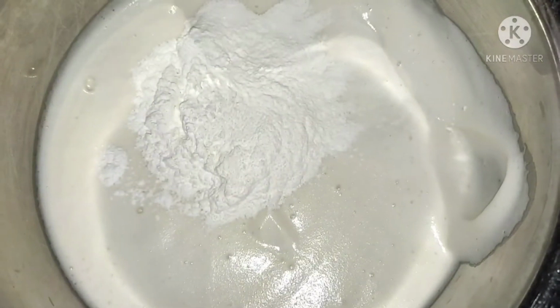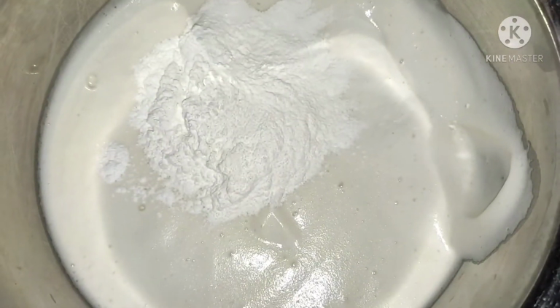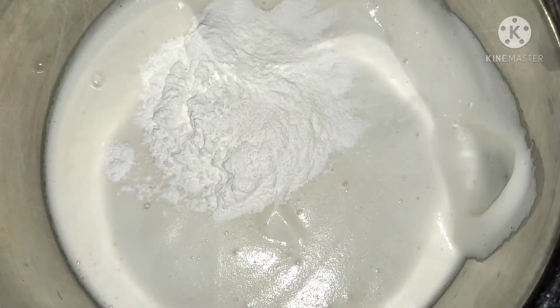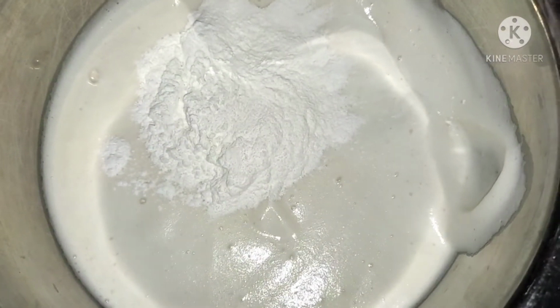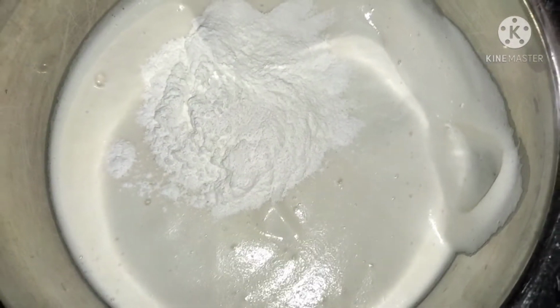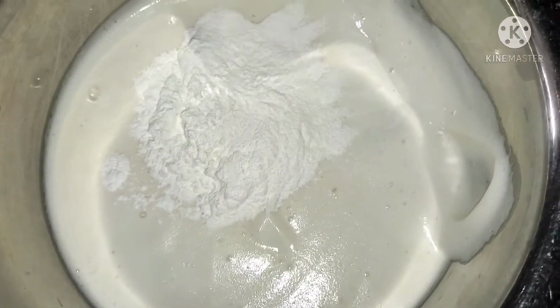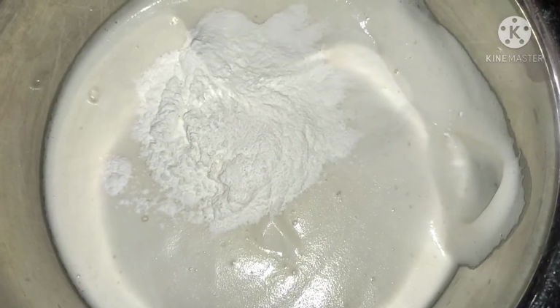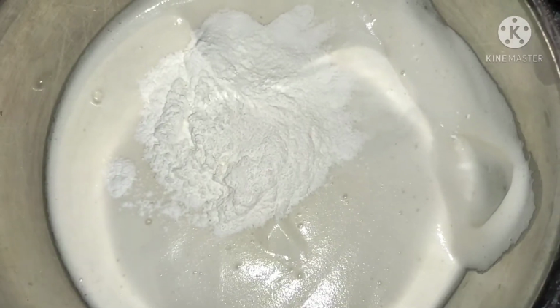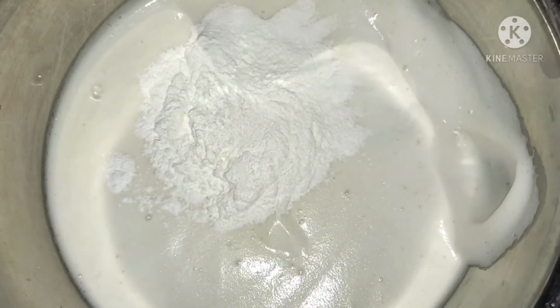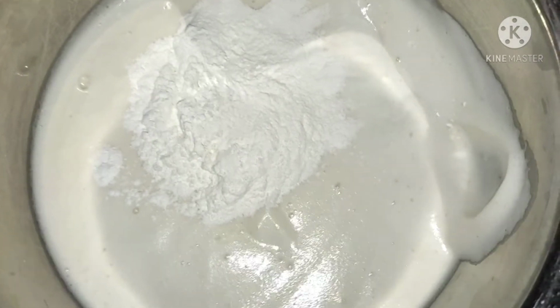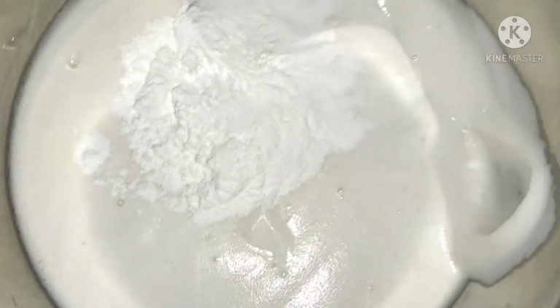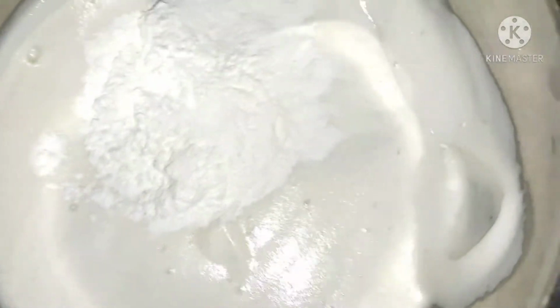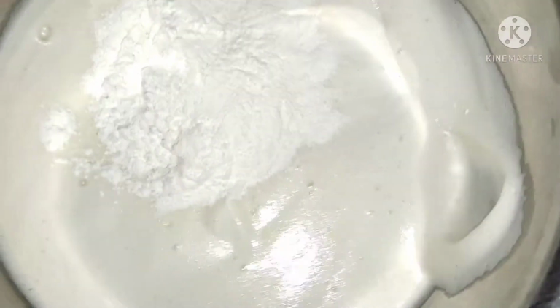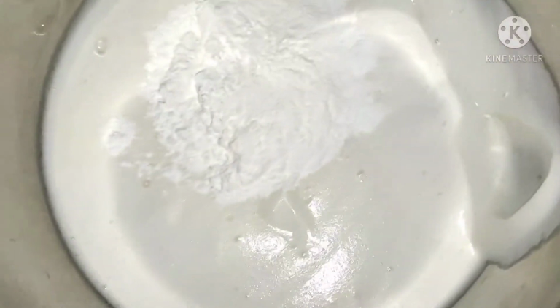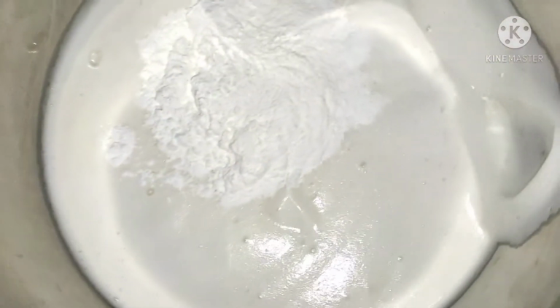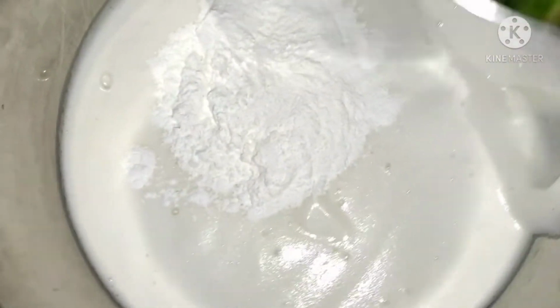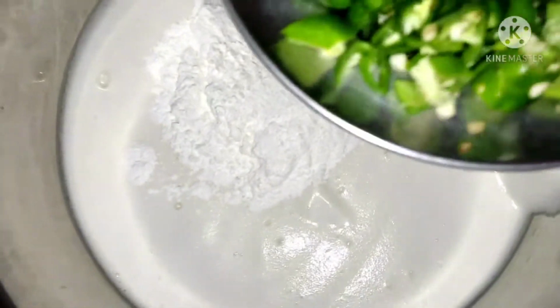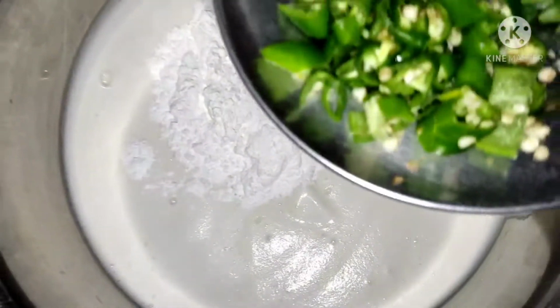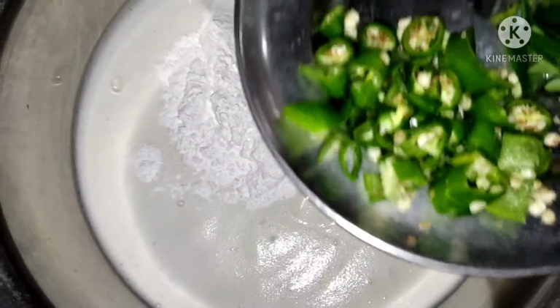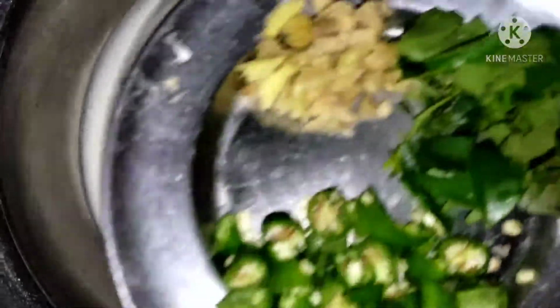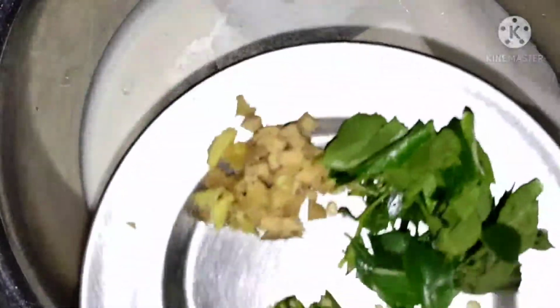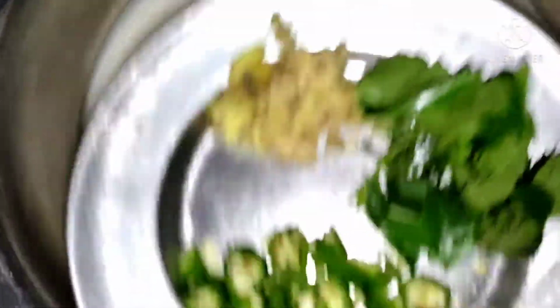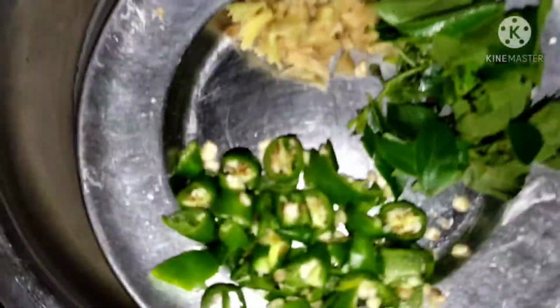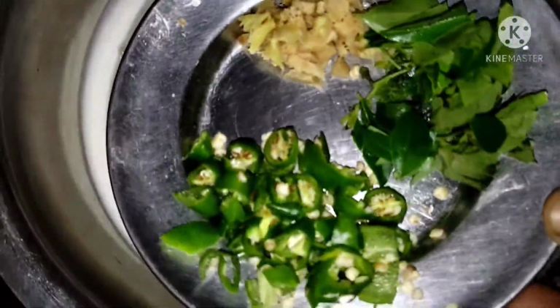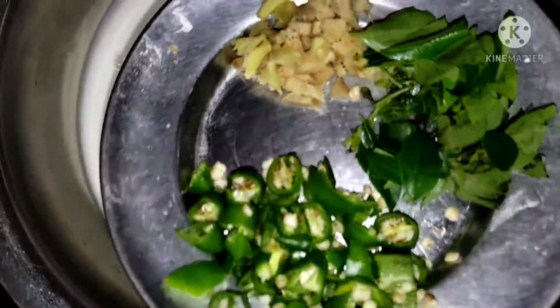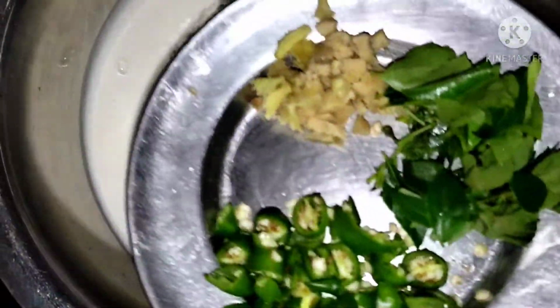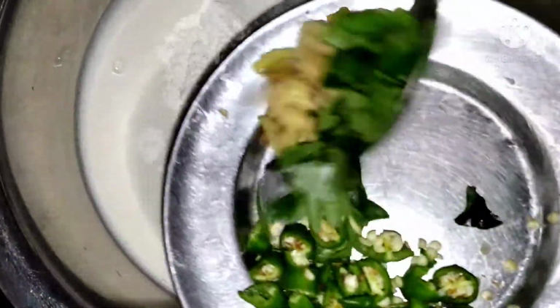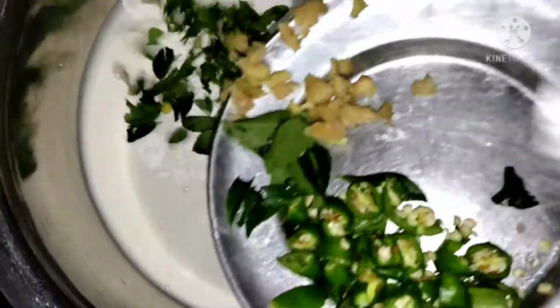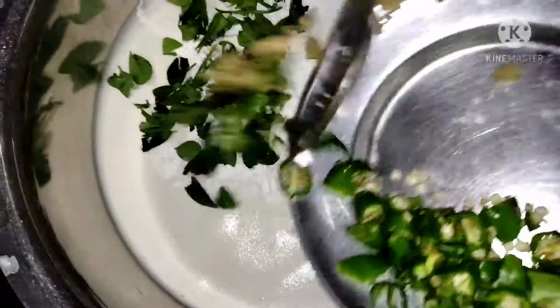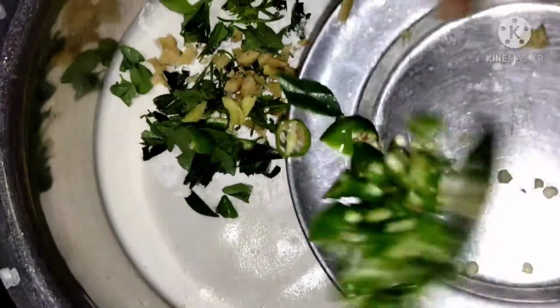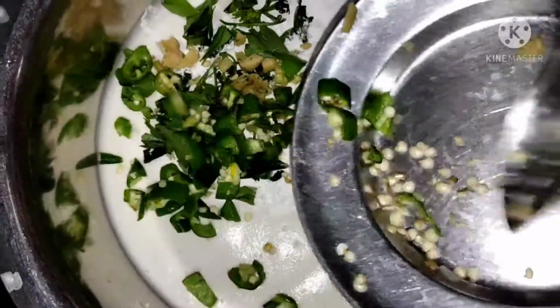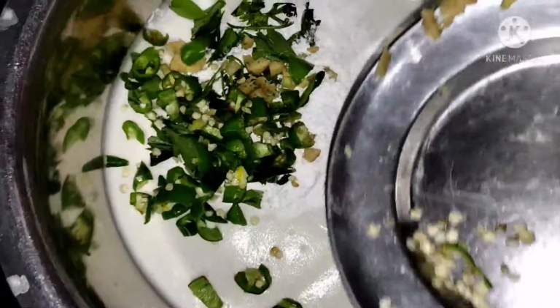Now I need to put 2 spoons — we will put it at a second spoon — 2 spoons of honey. 2 spoons of honey. 5 pieces of bread.